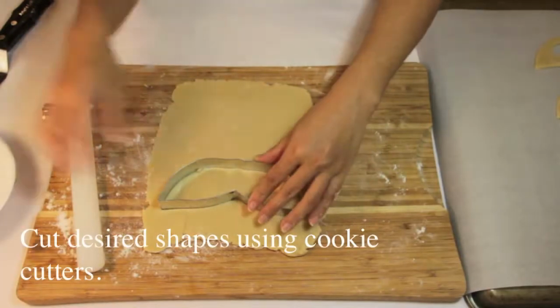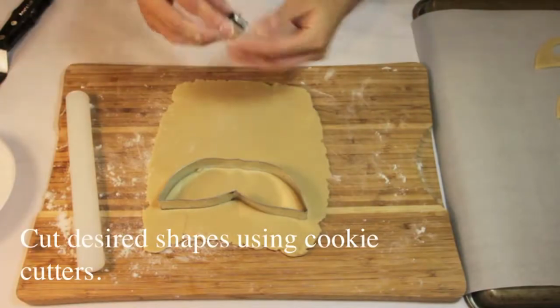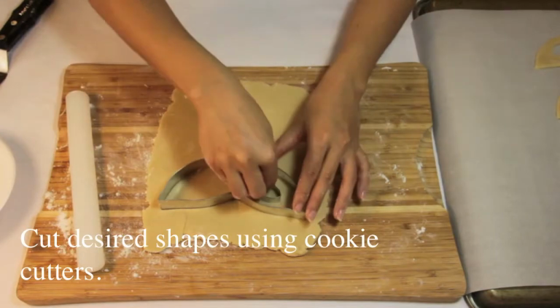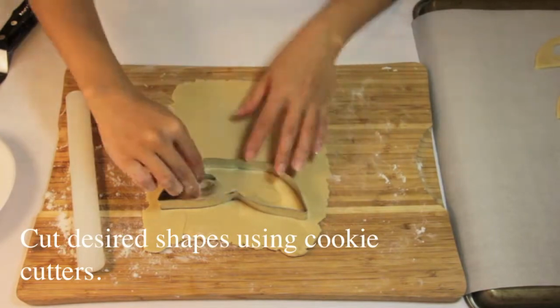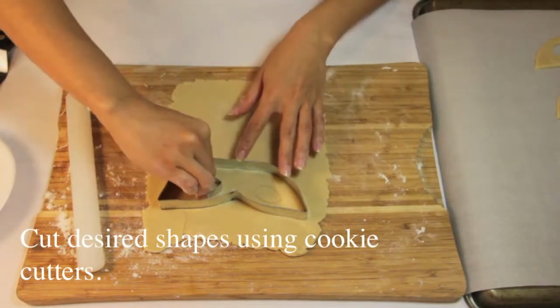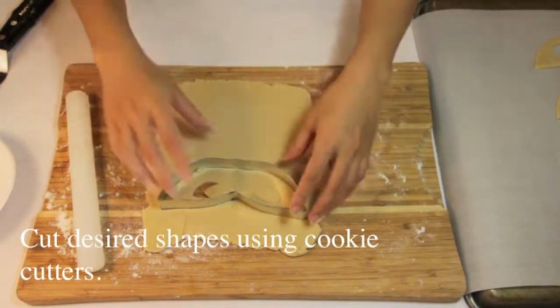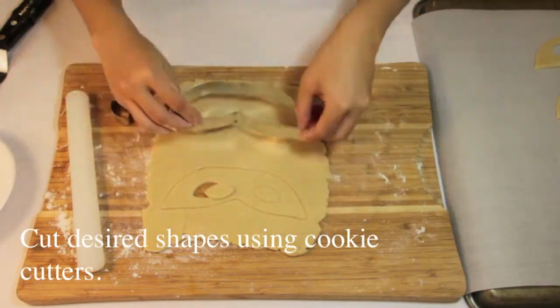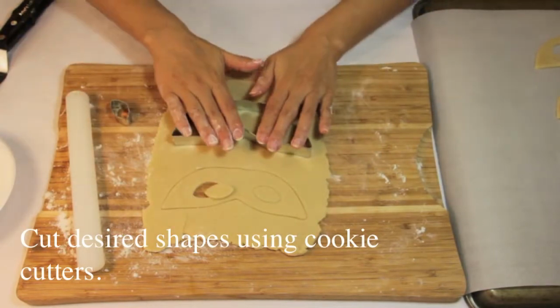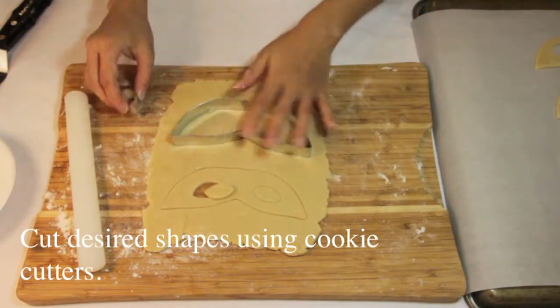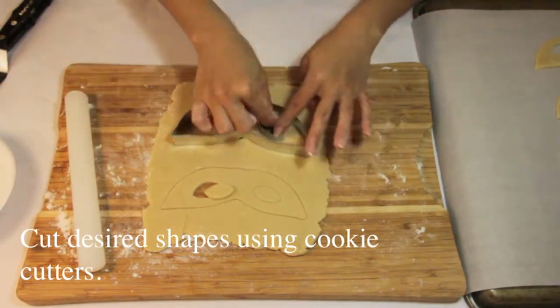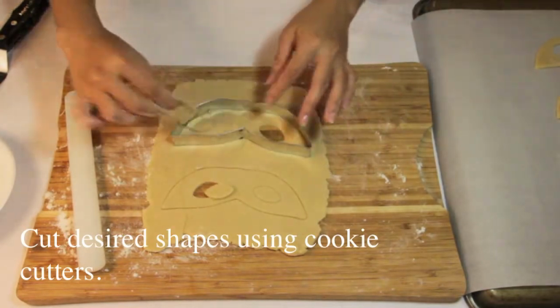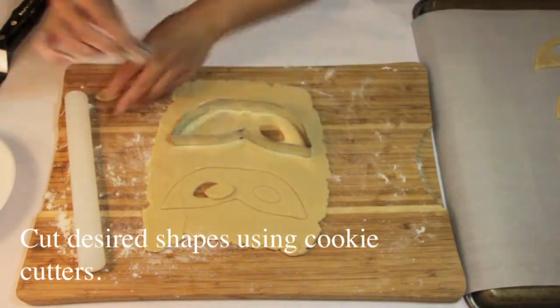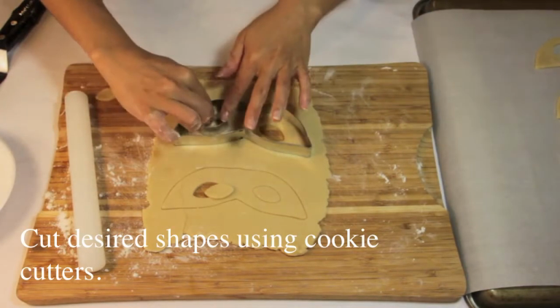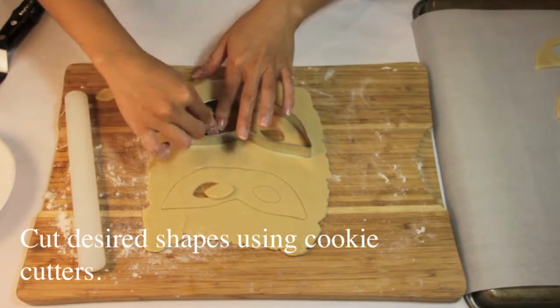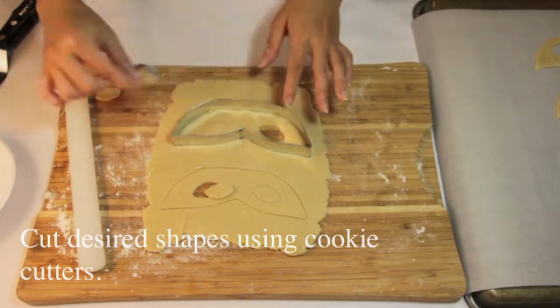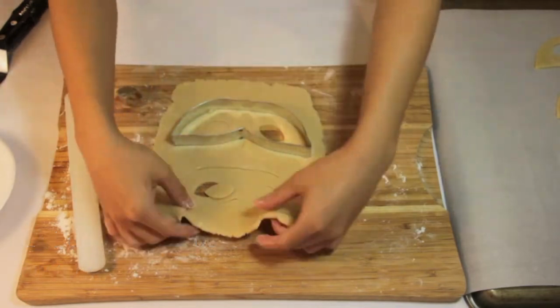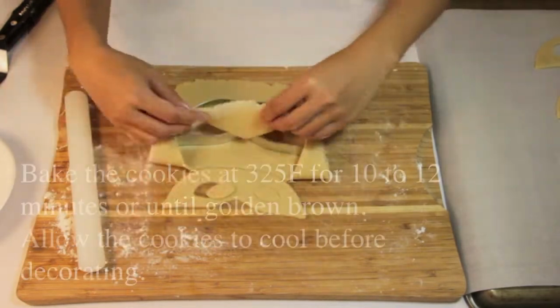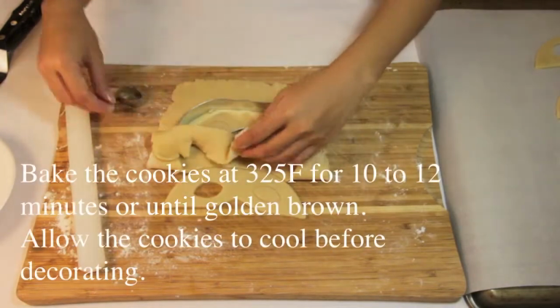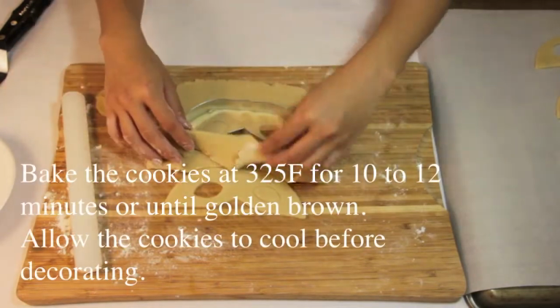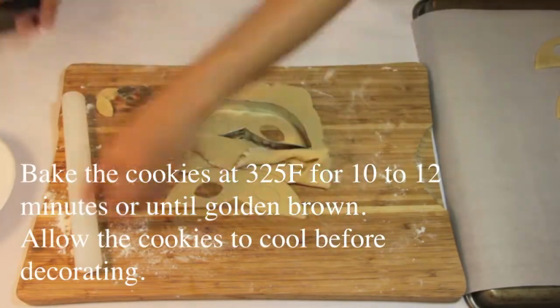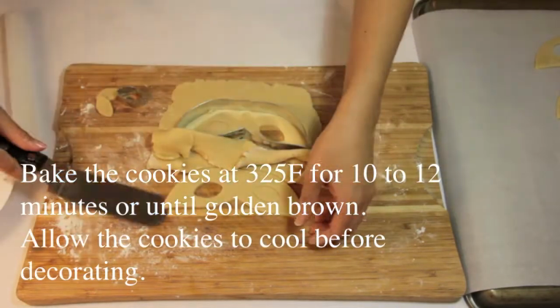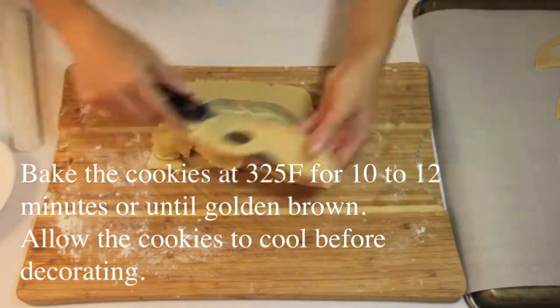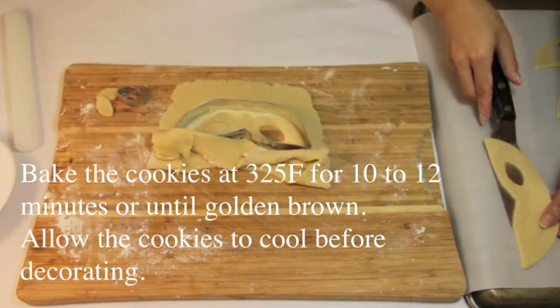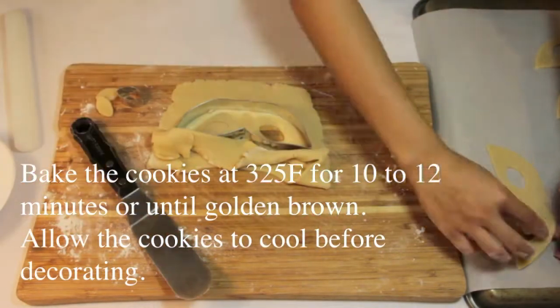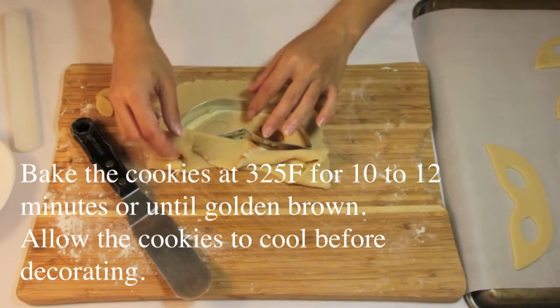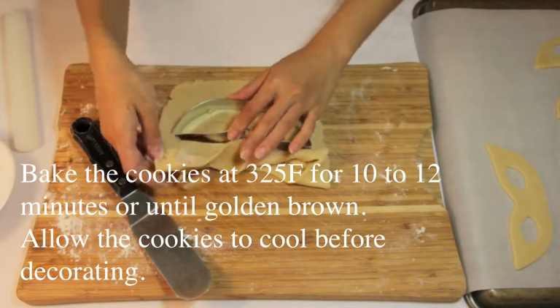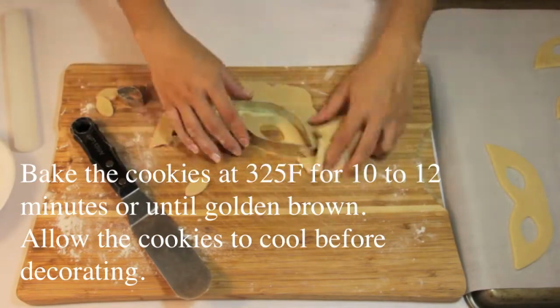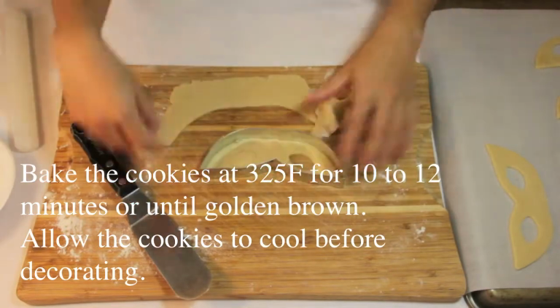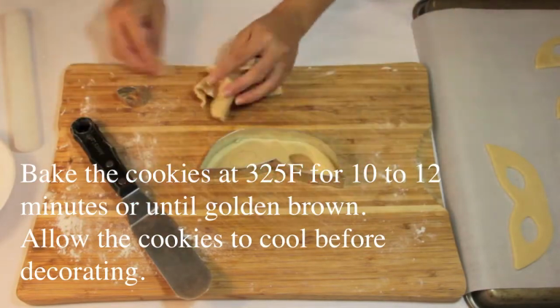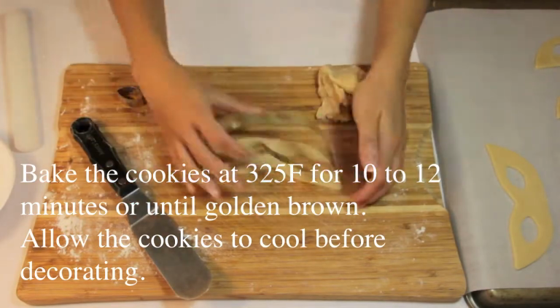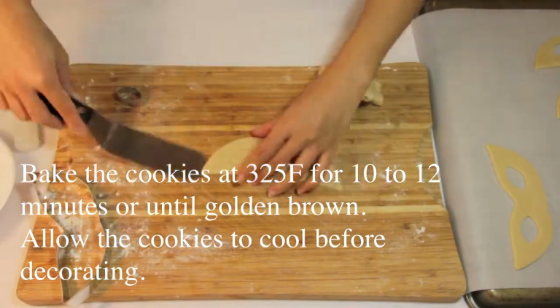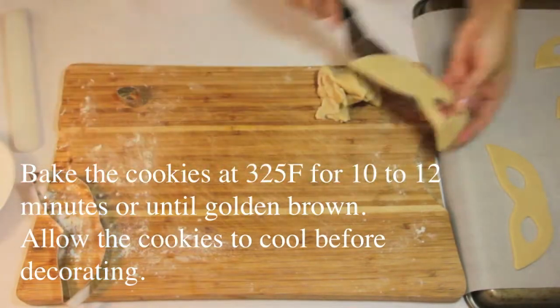Cut desired shapes using cookie cutters. Bake the cookies at 325 for 10 to 12 minutes or until golden brown. Allow the cookies to cool before decorating.